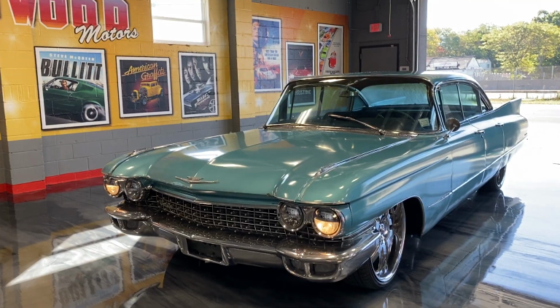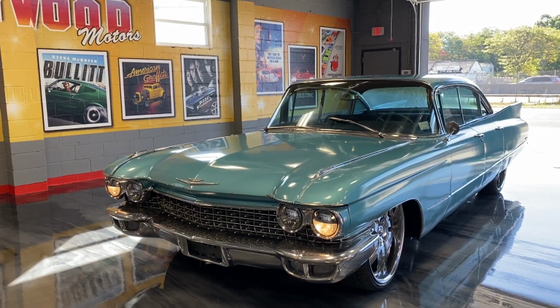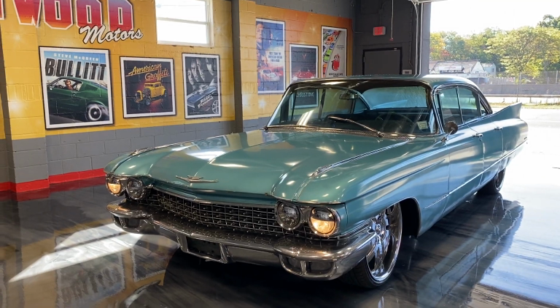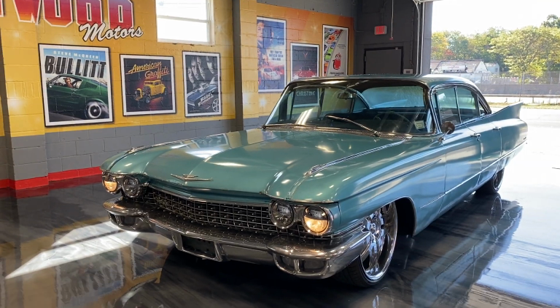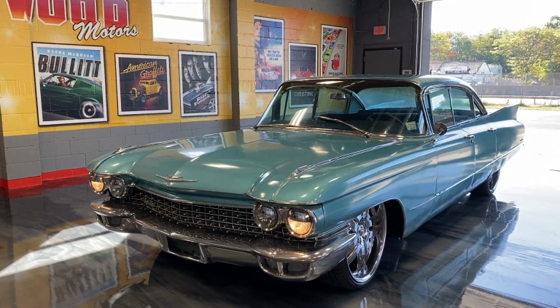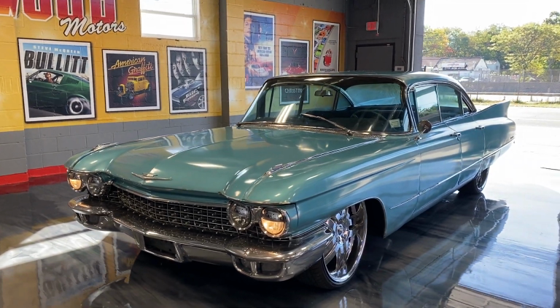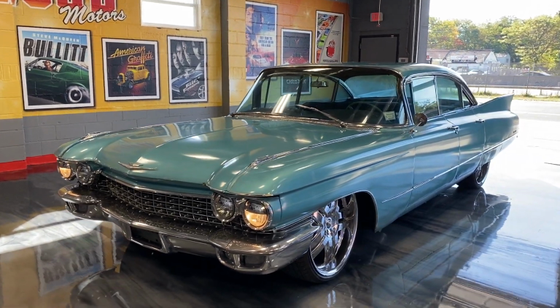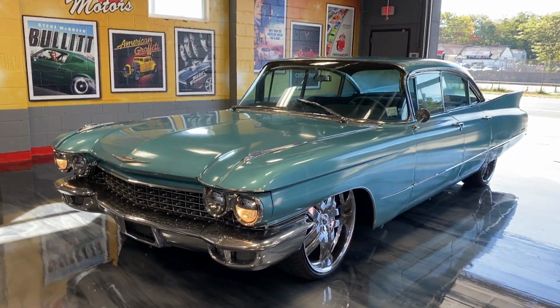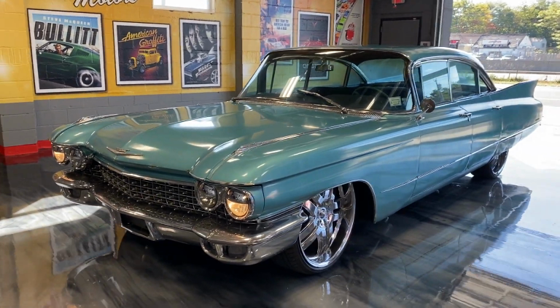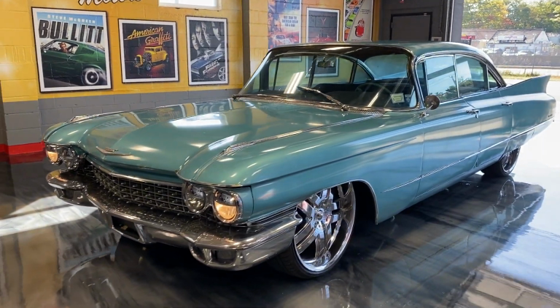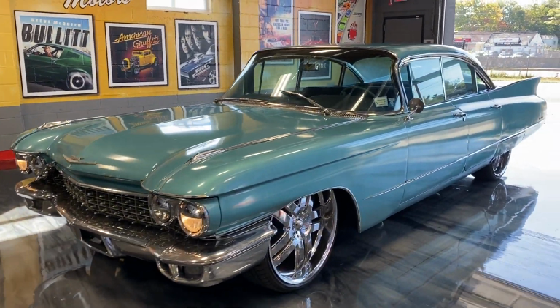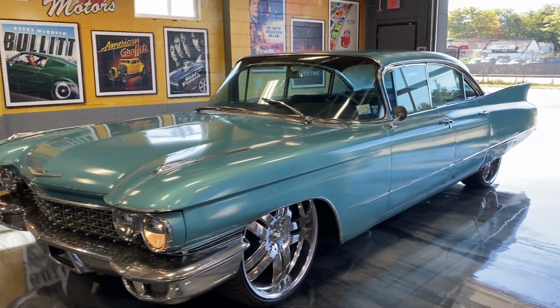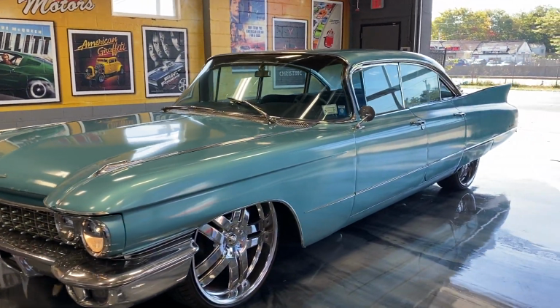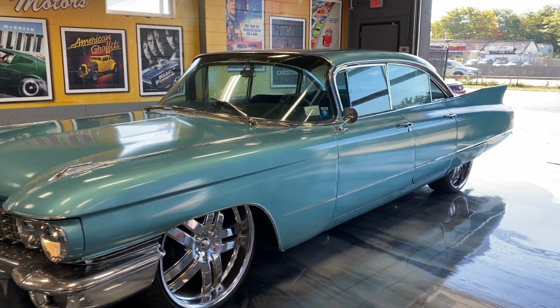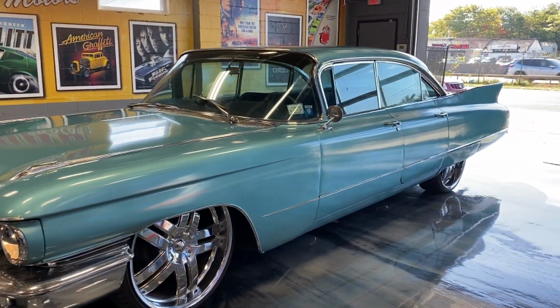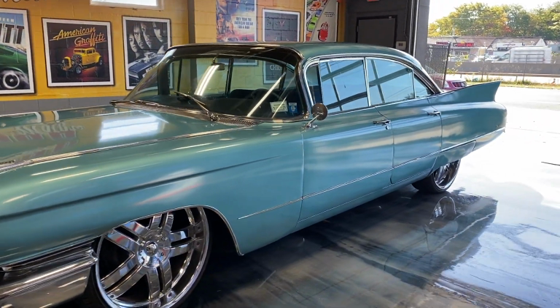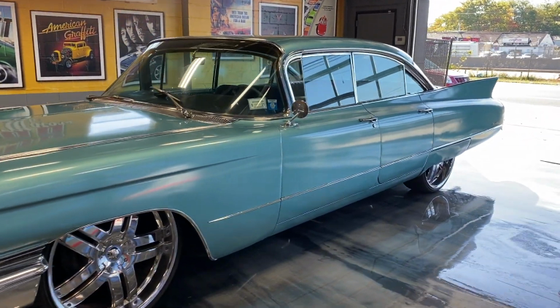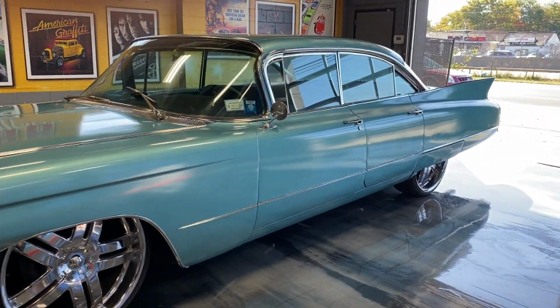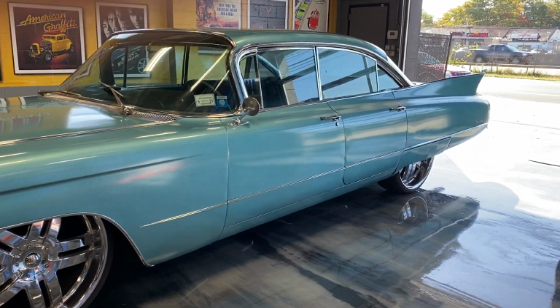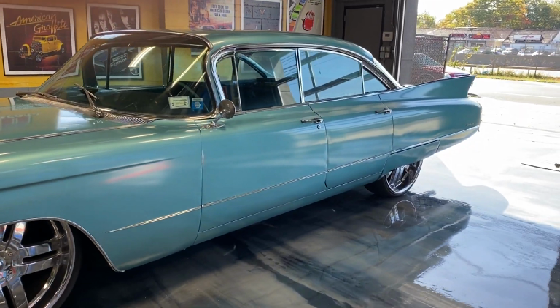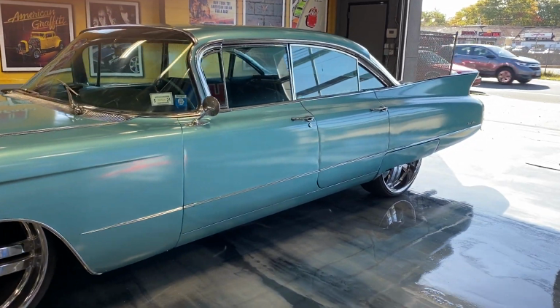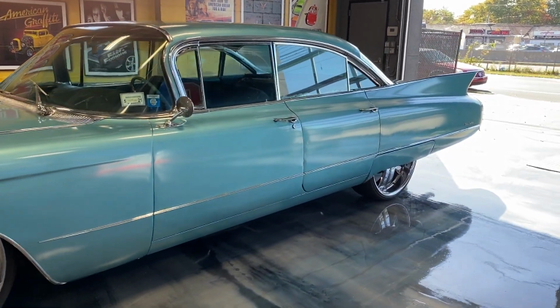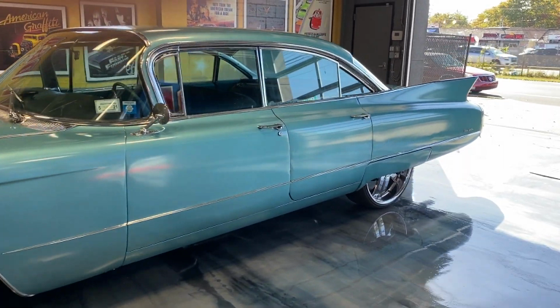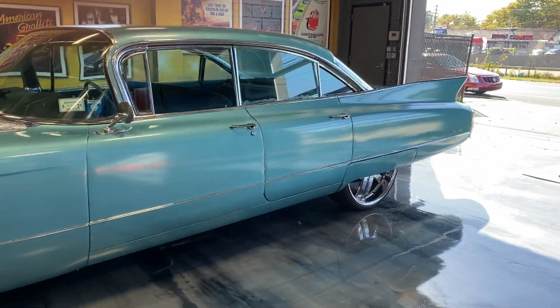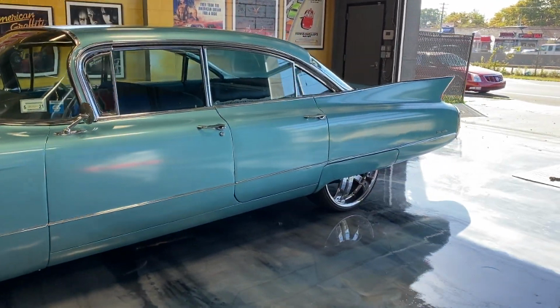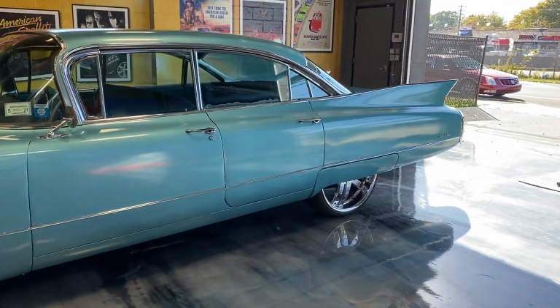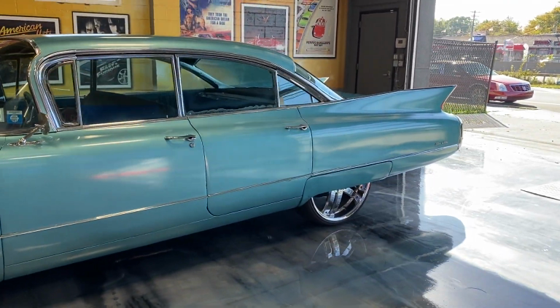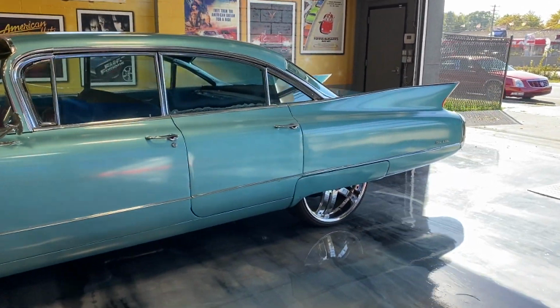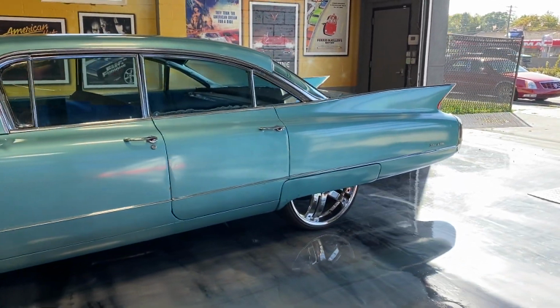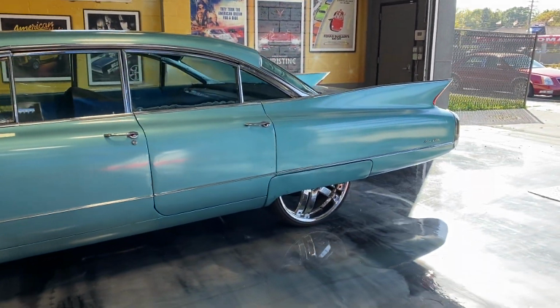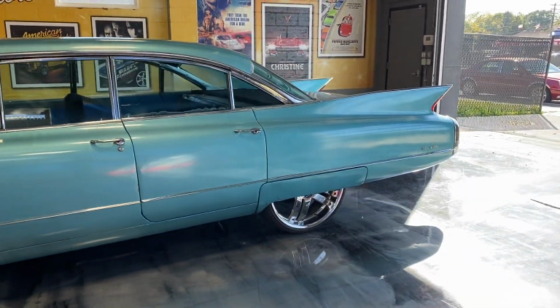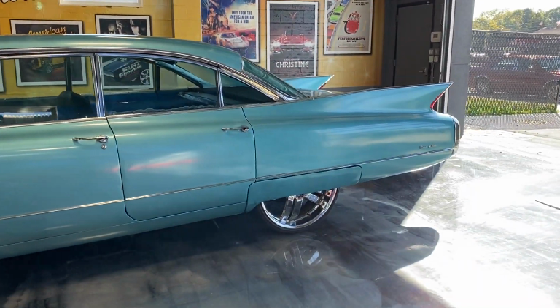Check out this 1960 Cadillac in Vanderbilt. This car is cool. Needs some interior work, needs some work here and there, but overall a cool cruiser.